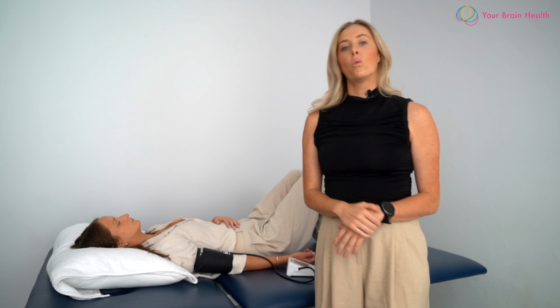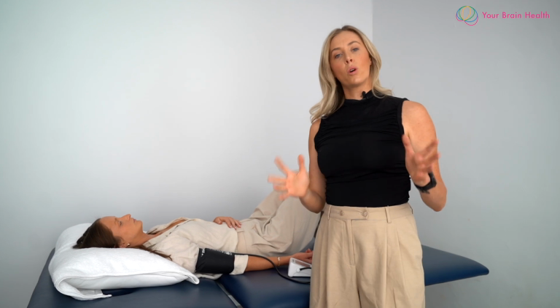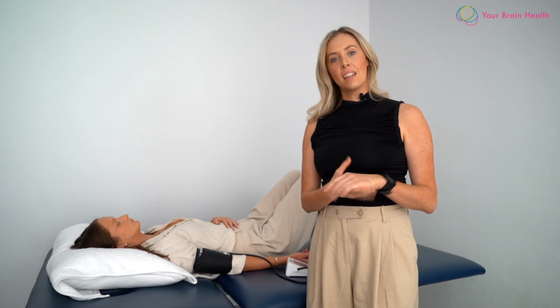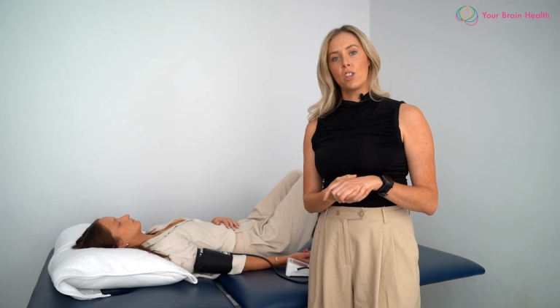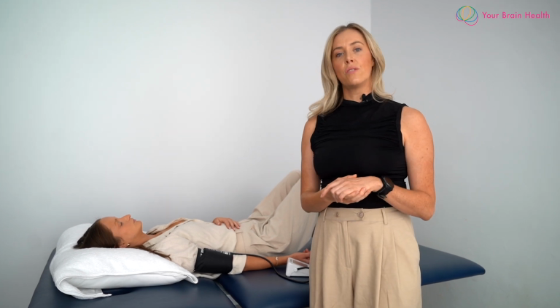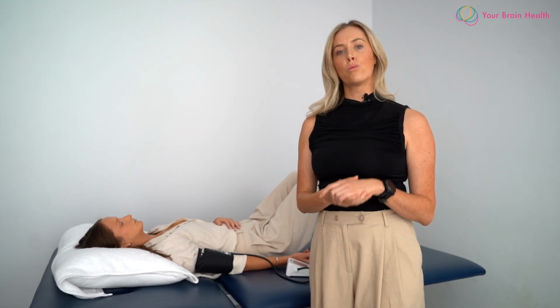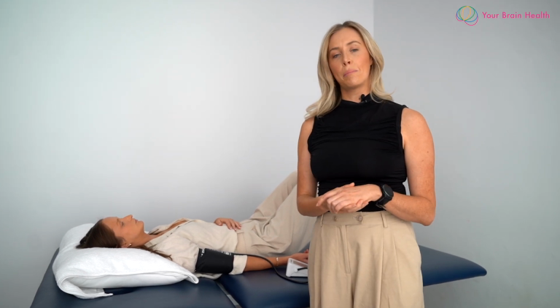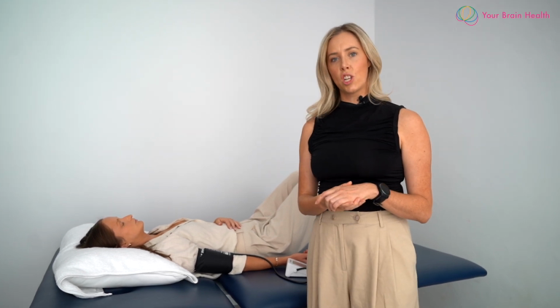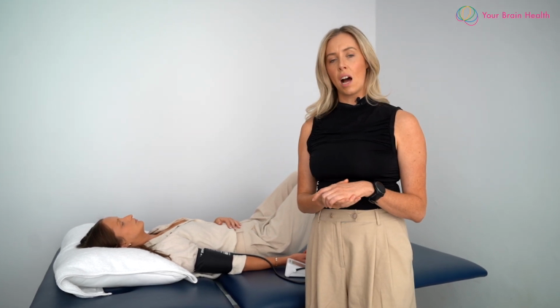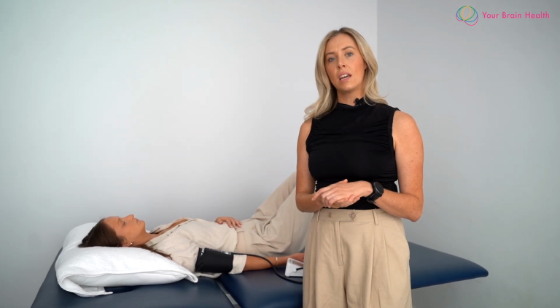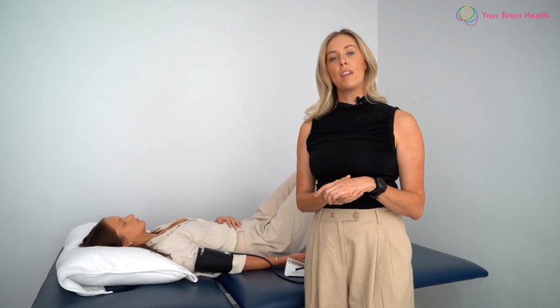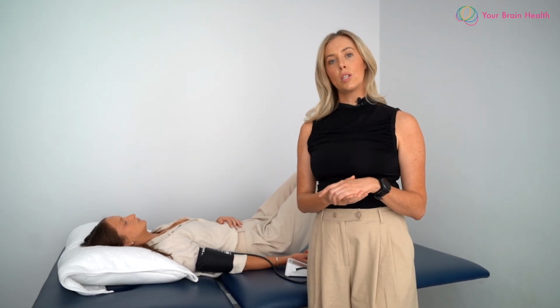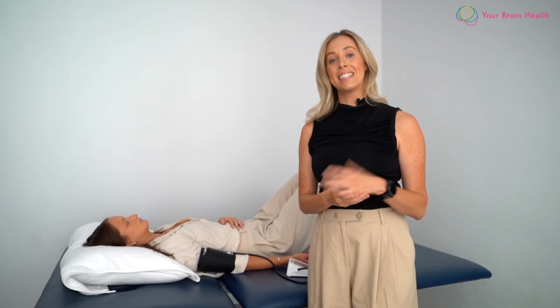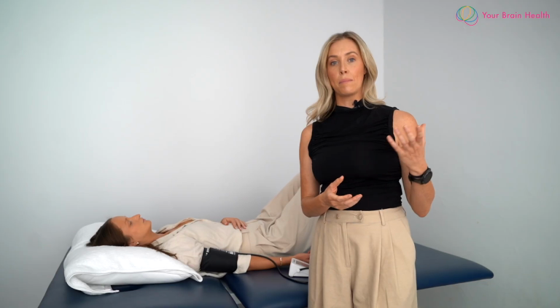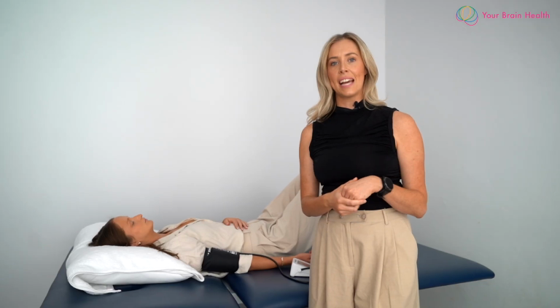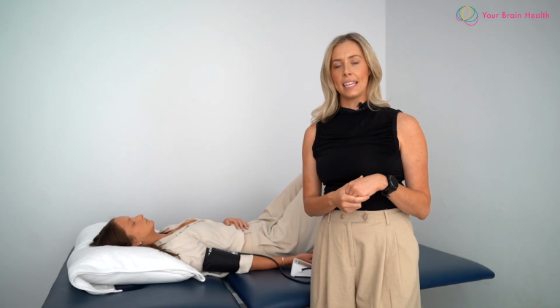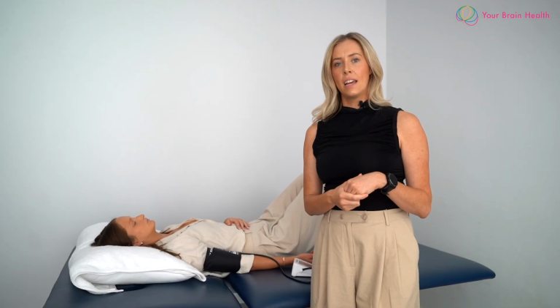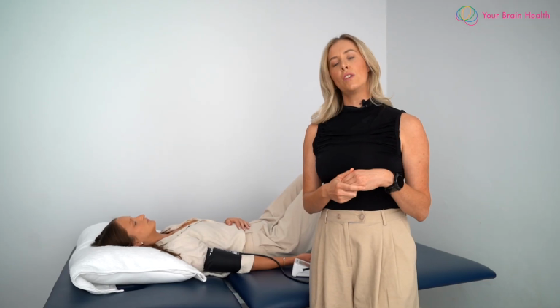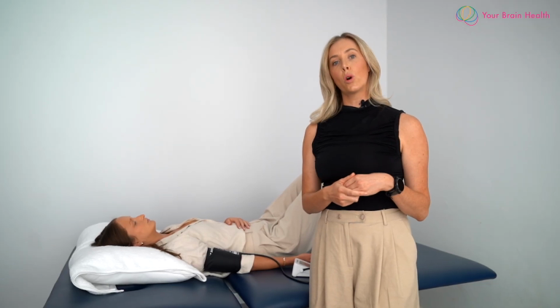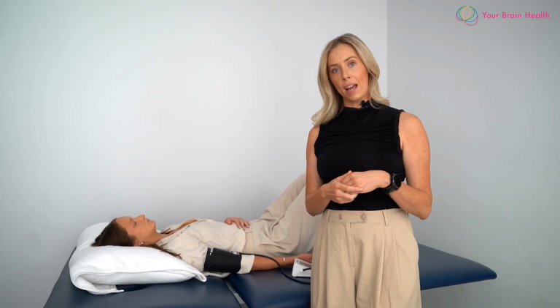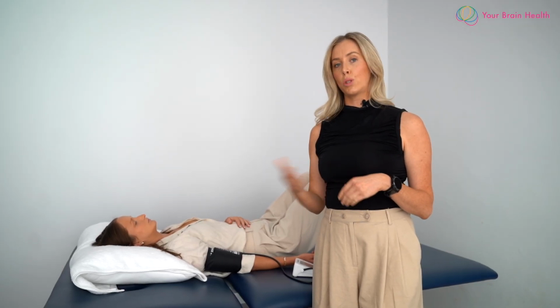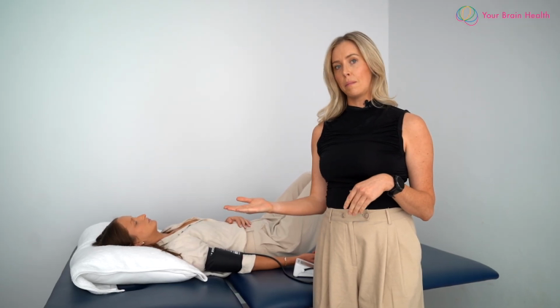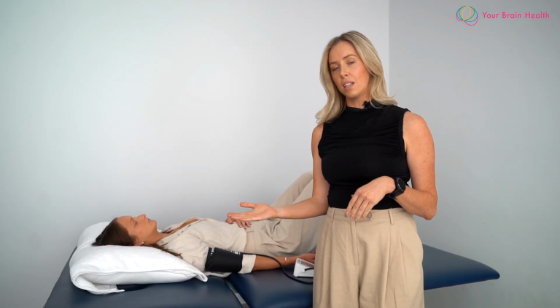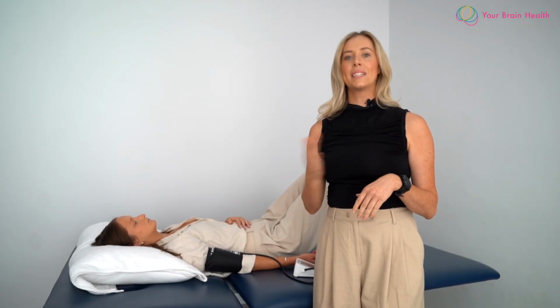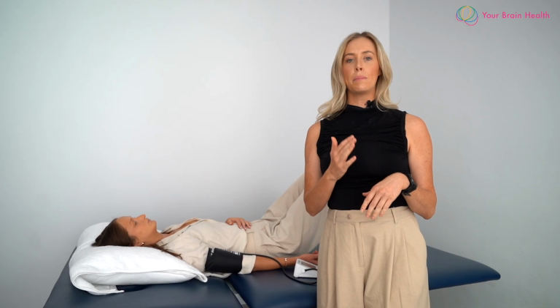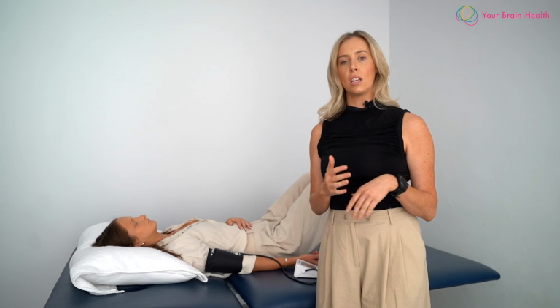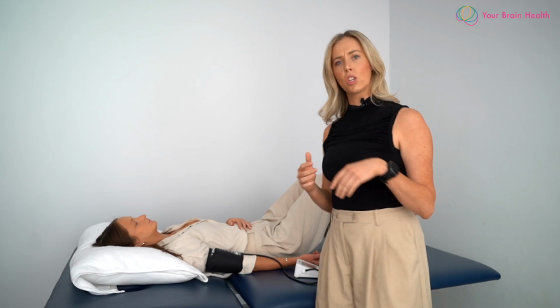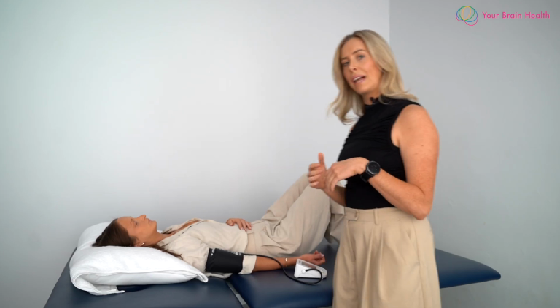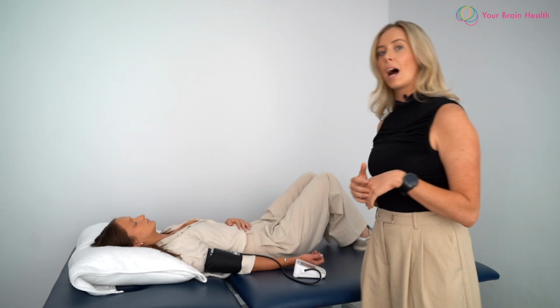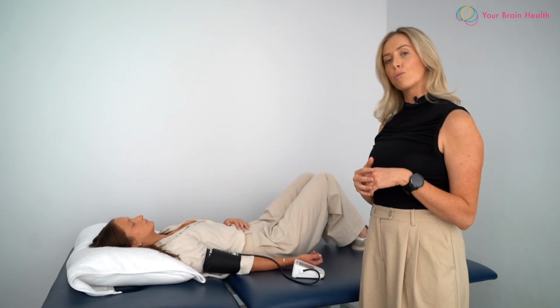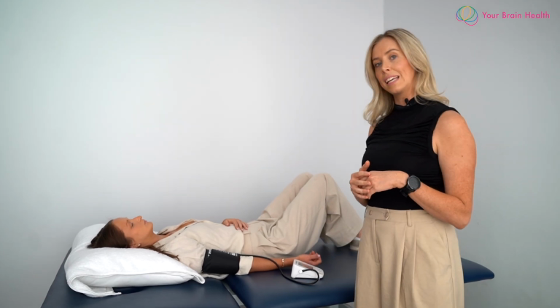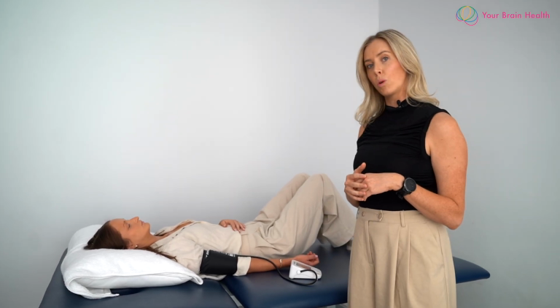Once we've got a baseline measure of the individual's resting blood pressure and heart rate, we're then going to do the standing part of the NASA Lean Test. The individual will go straight from a supine position to a standing position with their shoulder blades or upper back resting against a wall.